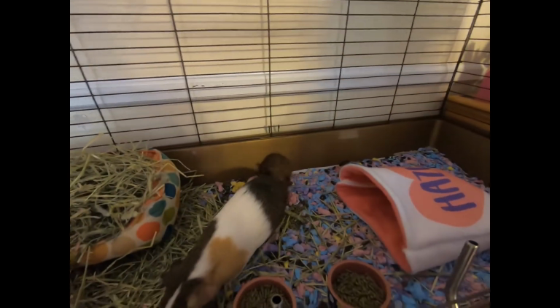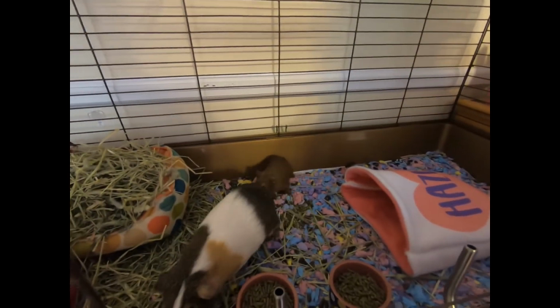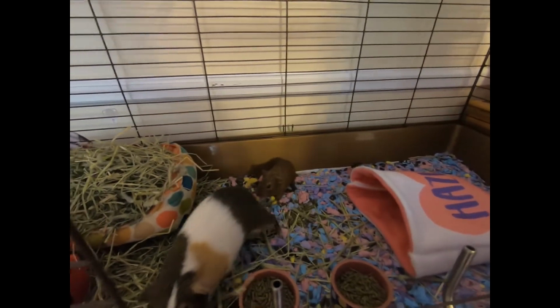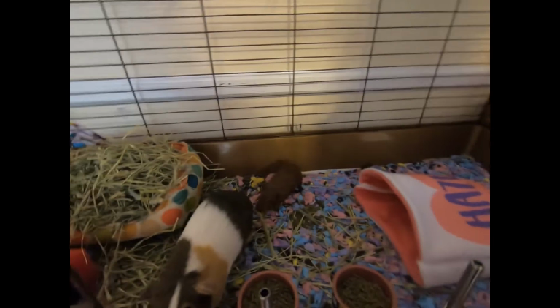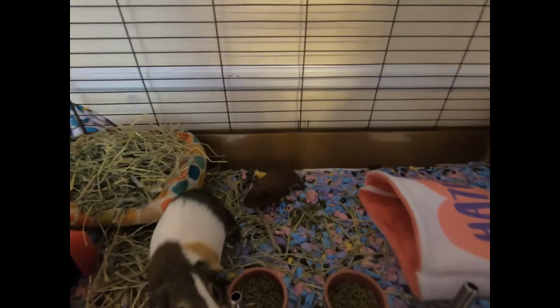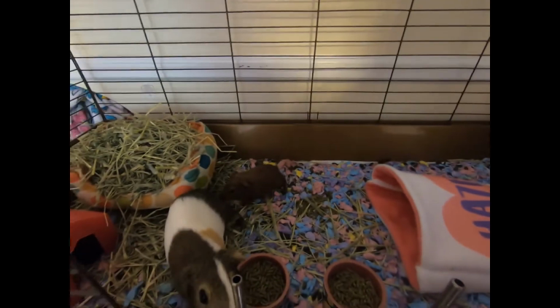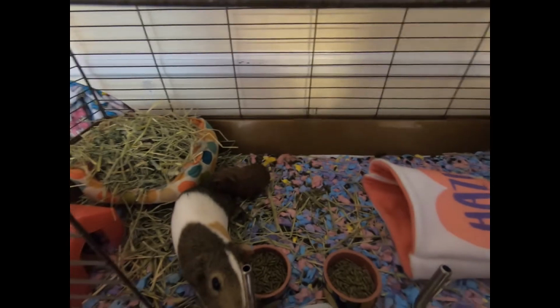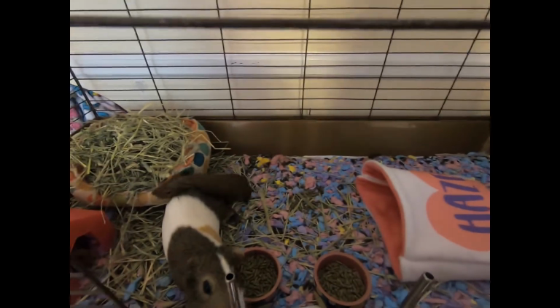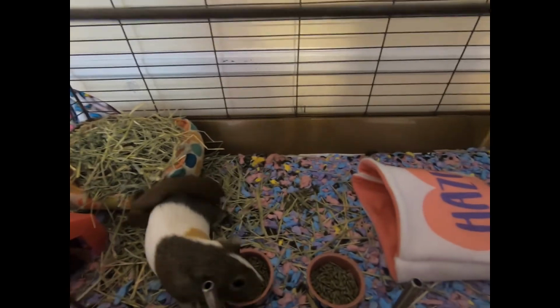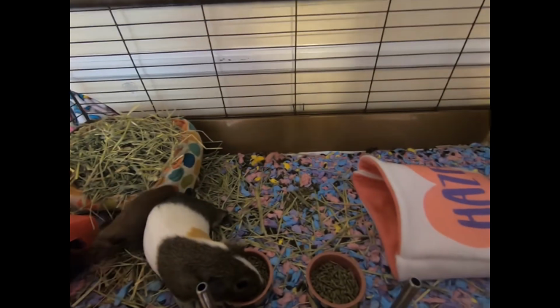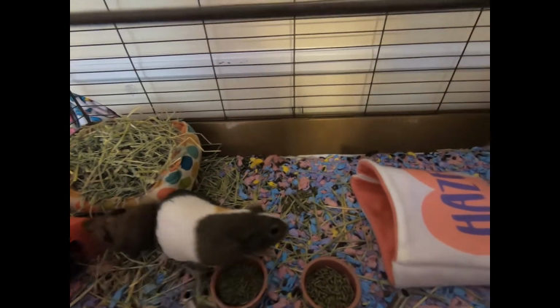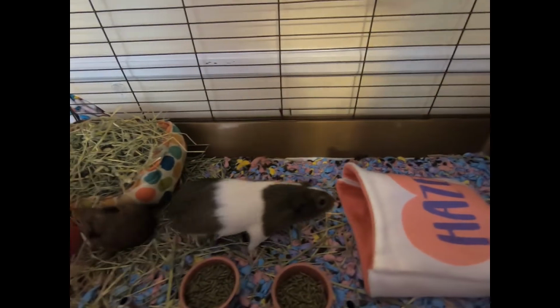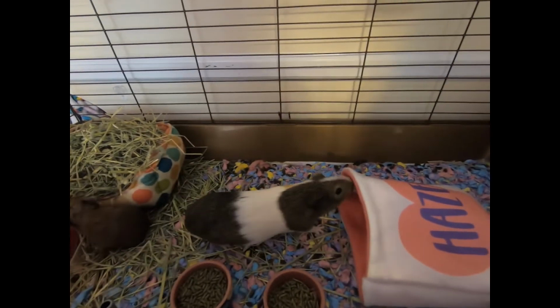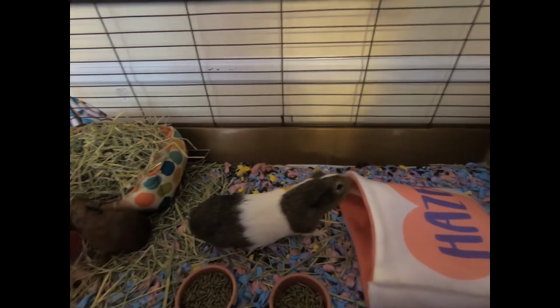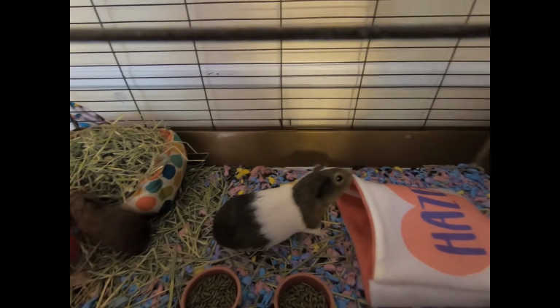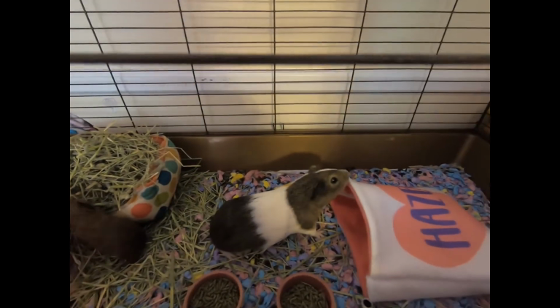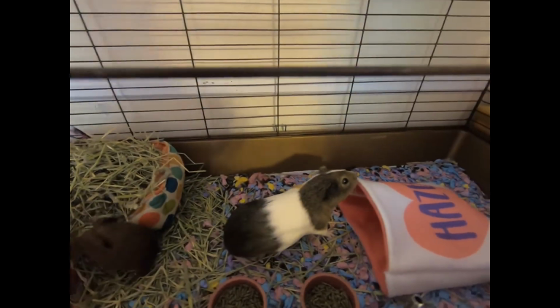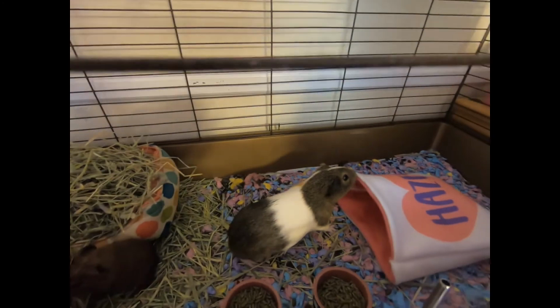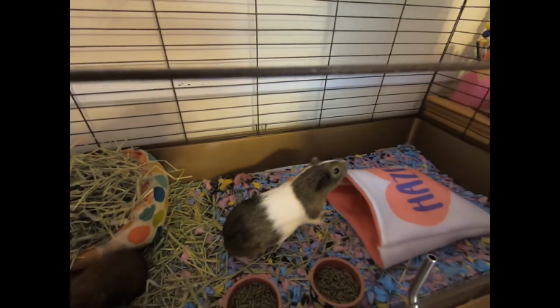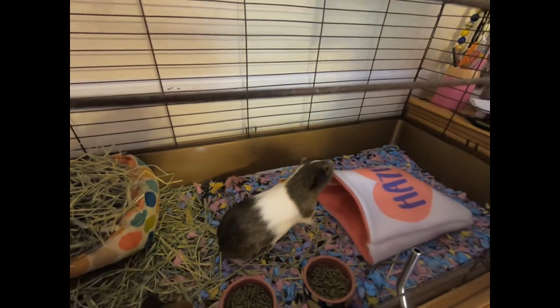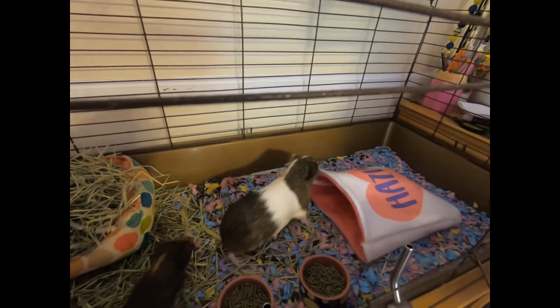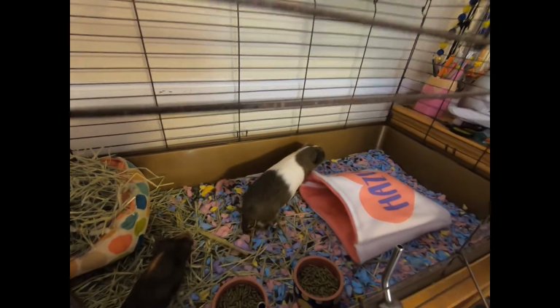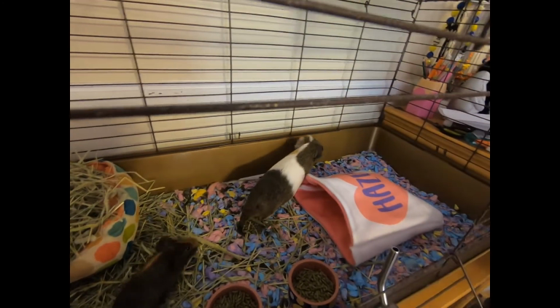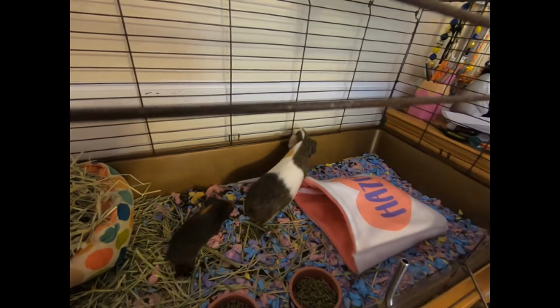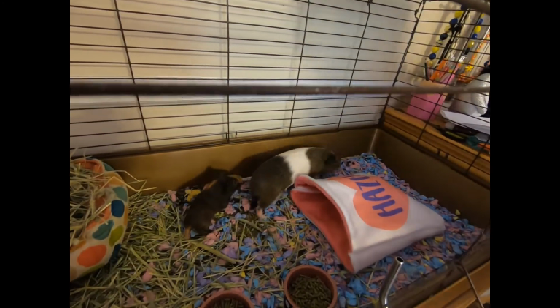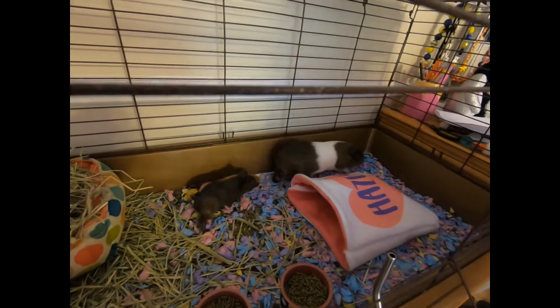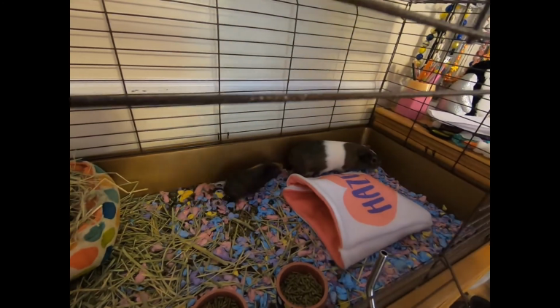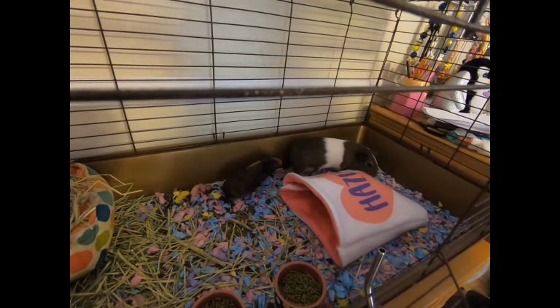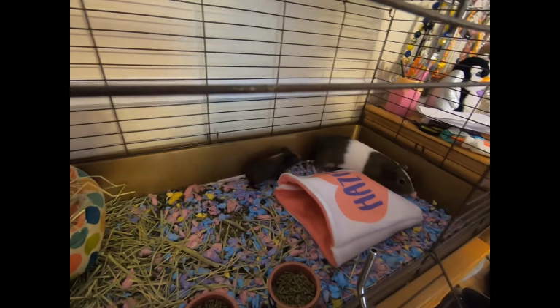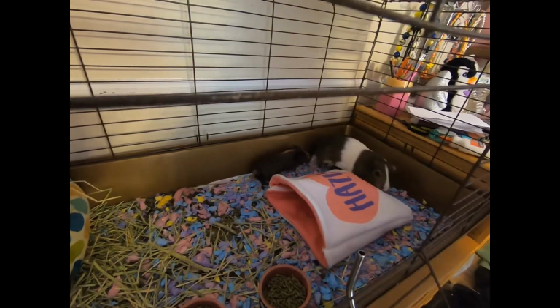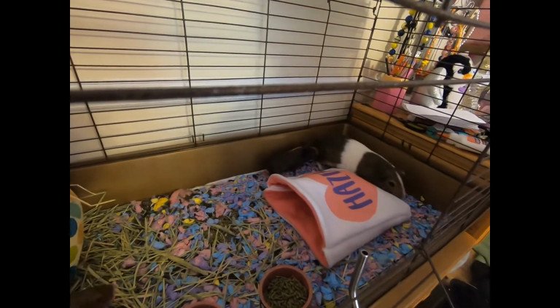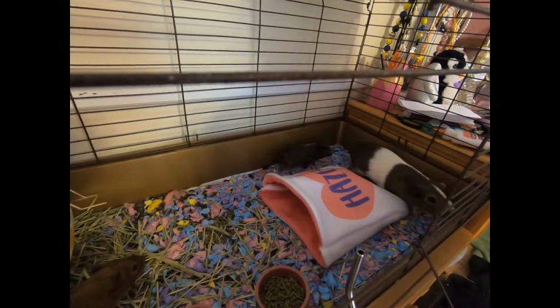We are making cuddle sacks for the babies too — we just wanted to make one for the mama right now. When we get the bigger cage it'll be big enough to put all four cuddle sacks in. Actually, I have to separate the boys and the girls, so we're going to get two cages to separate them.